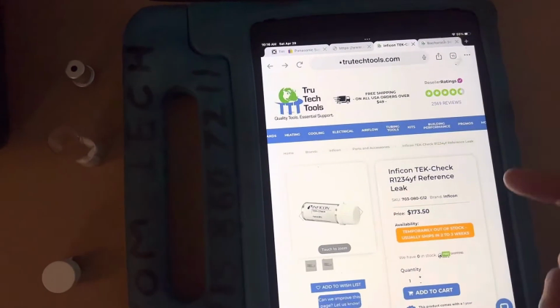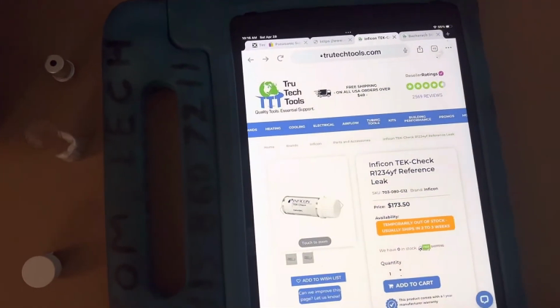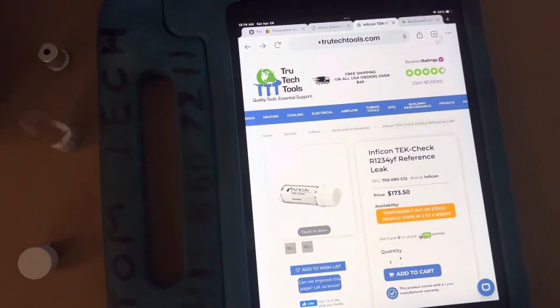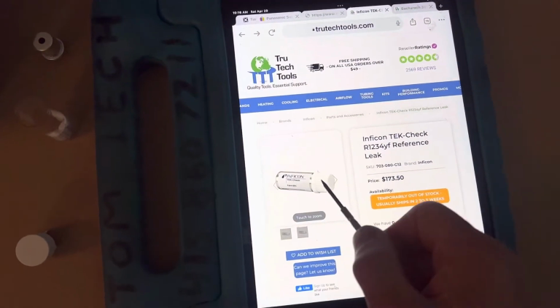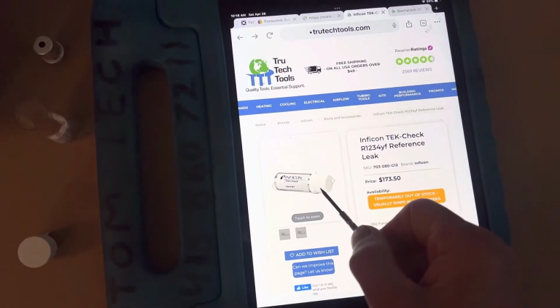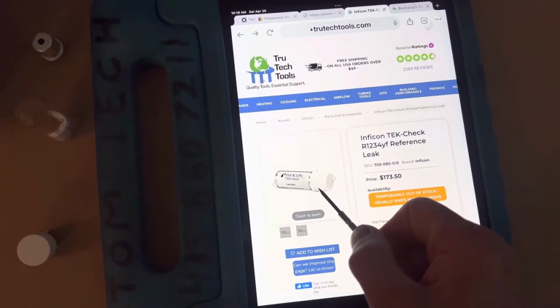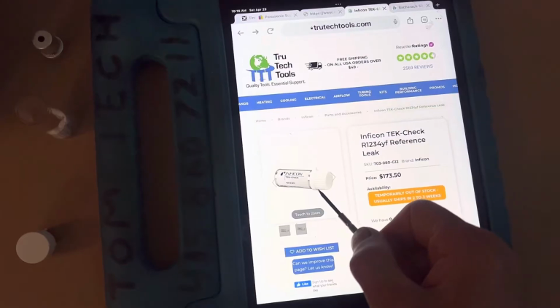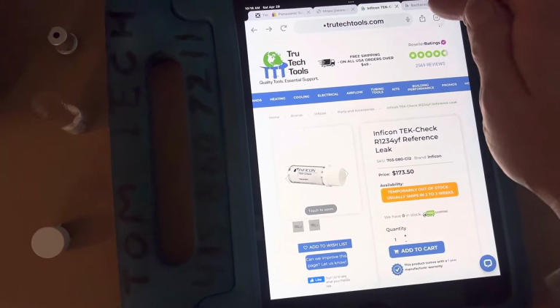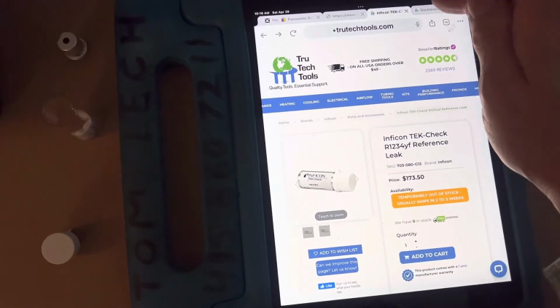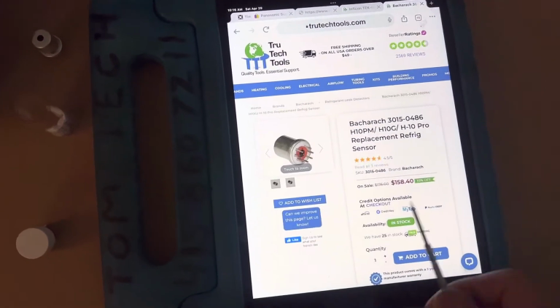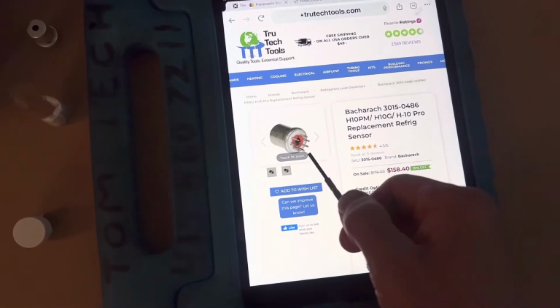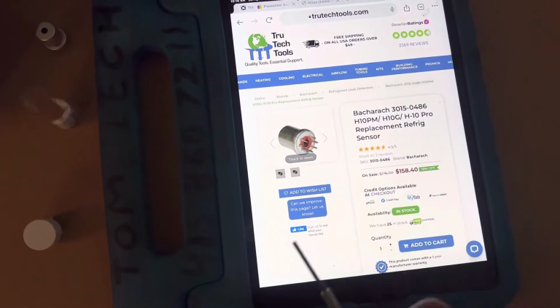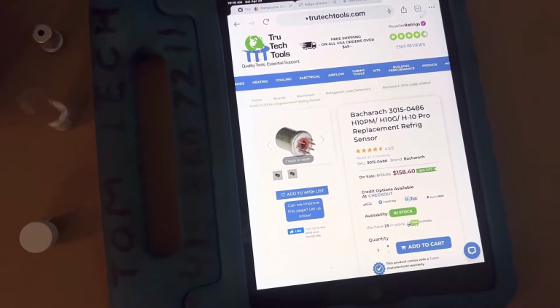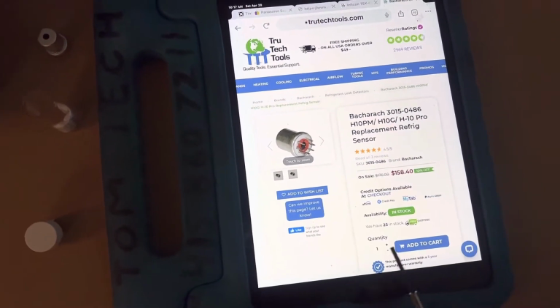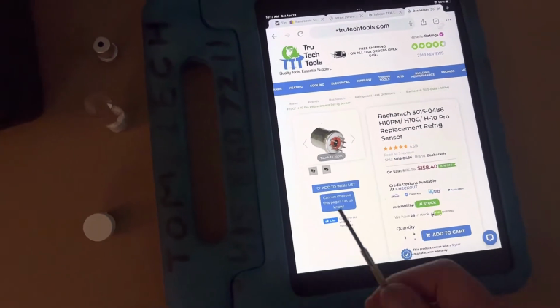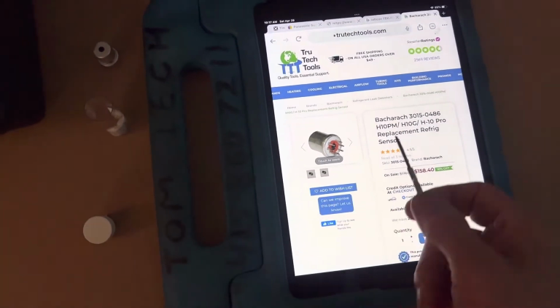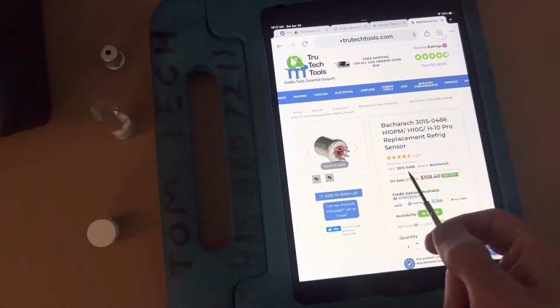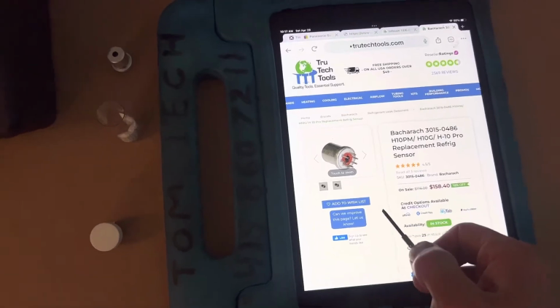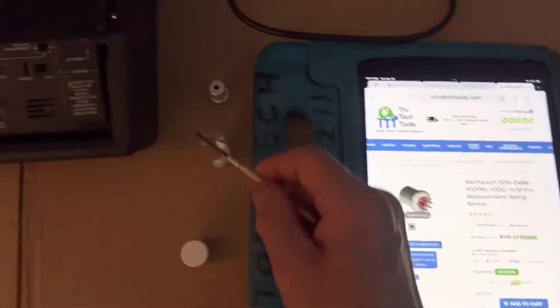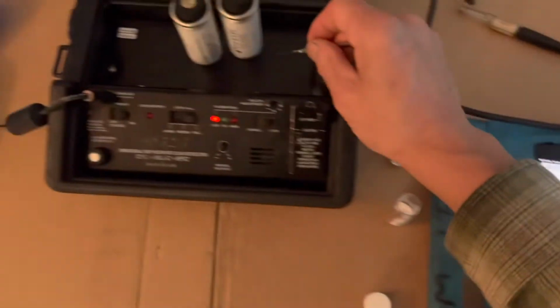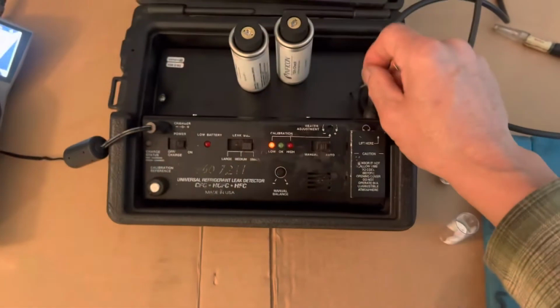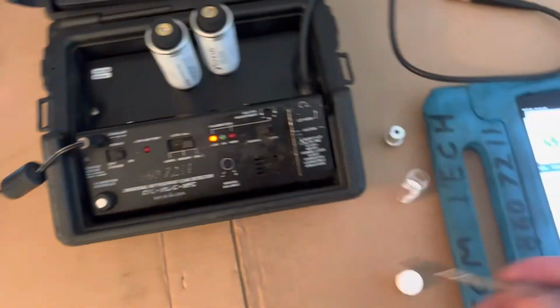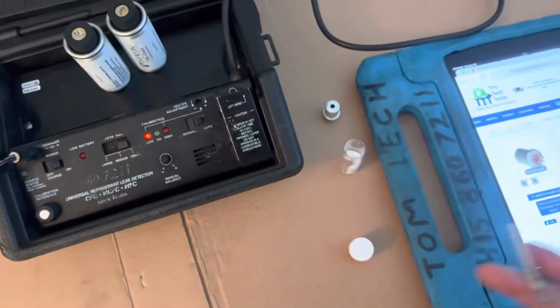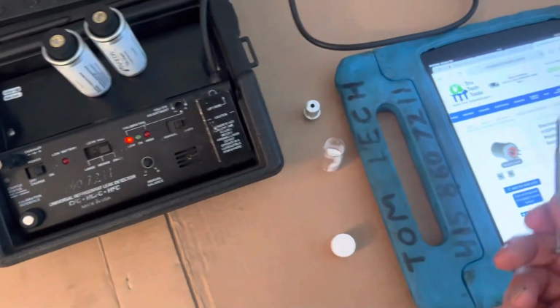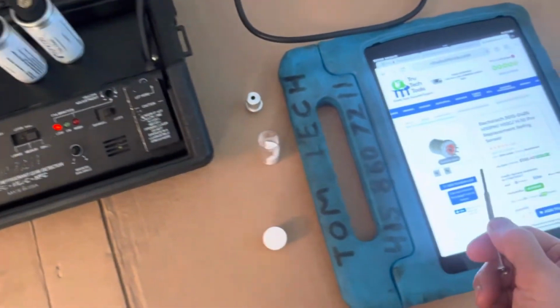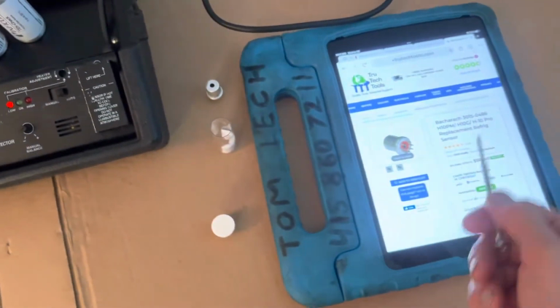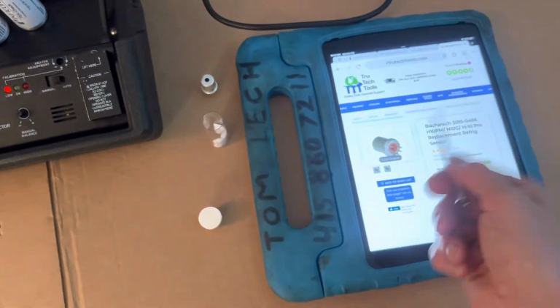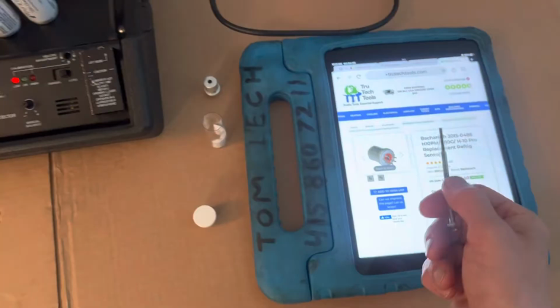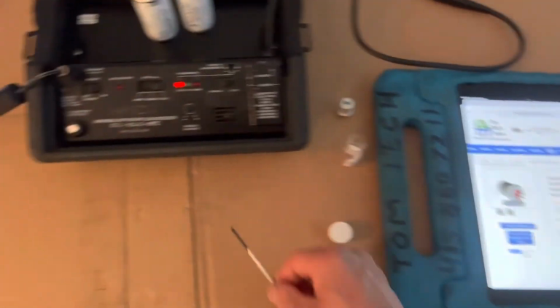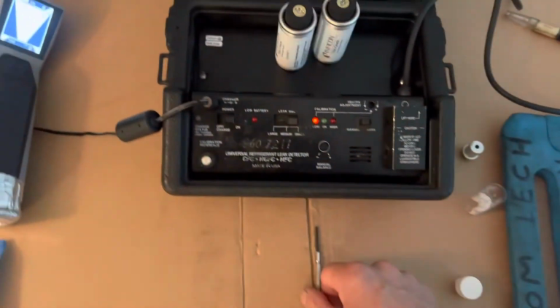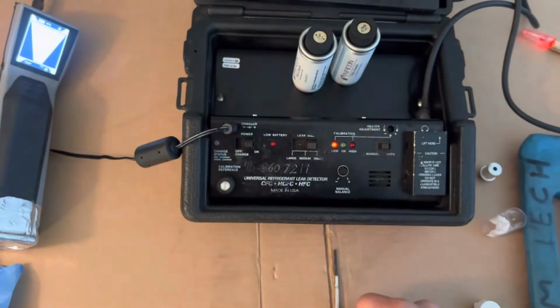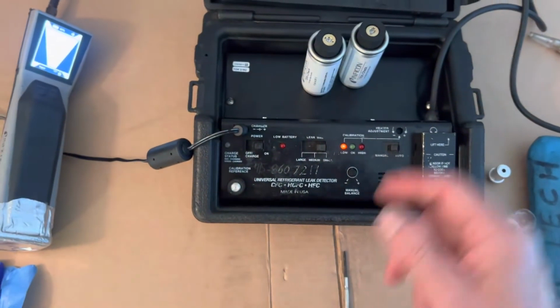You can go to True Tech Tools and buy a reference bottle. You can go to True Tech Tools and buy a new sensor. I haven't looked up if True Tech Tools has the battery for this unit, but they probably do, and if they don't they can order it.